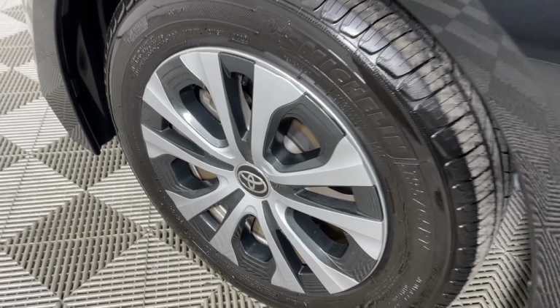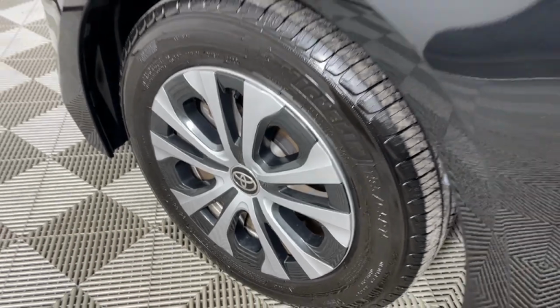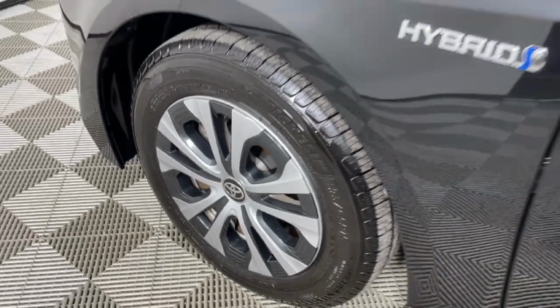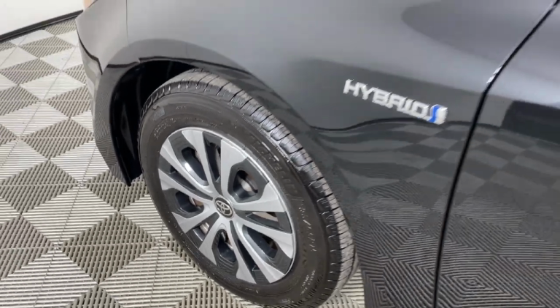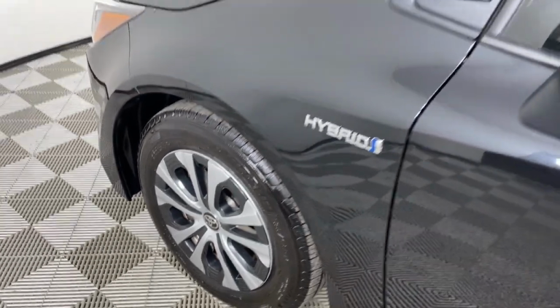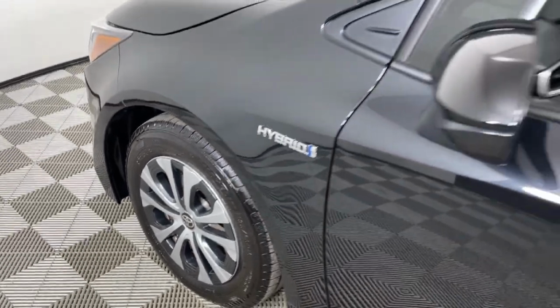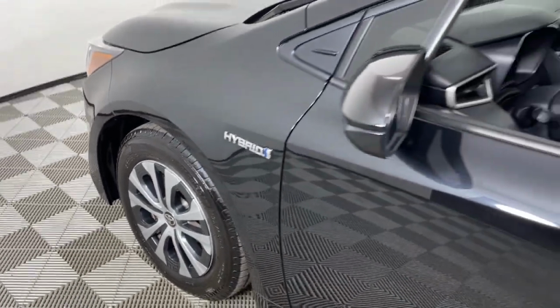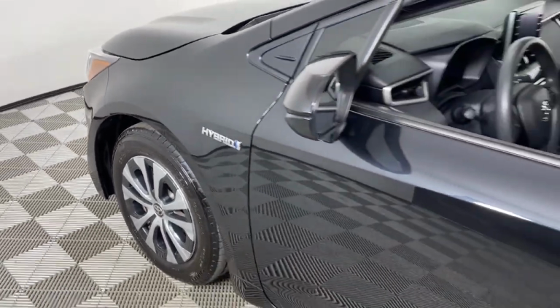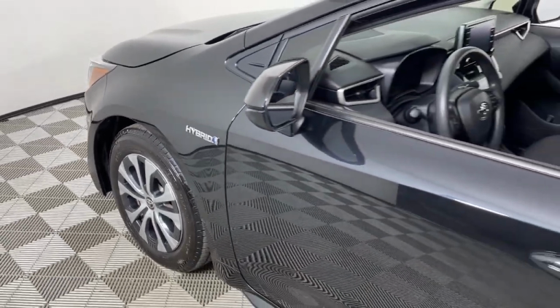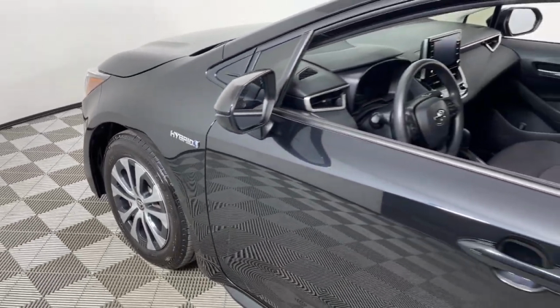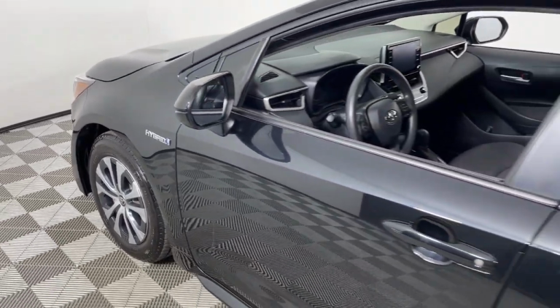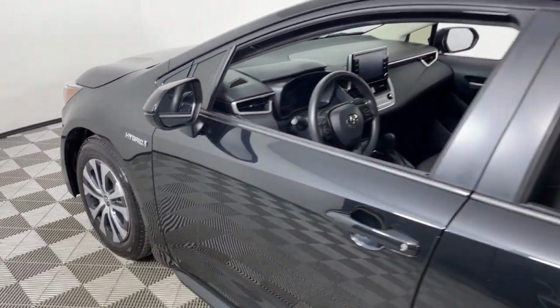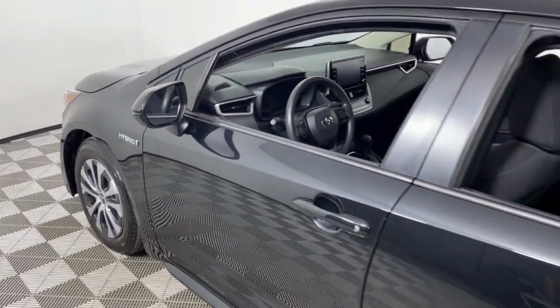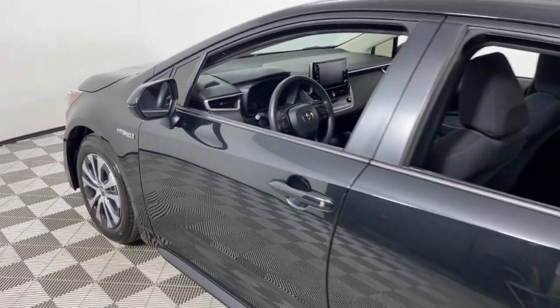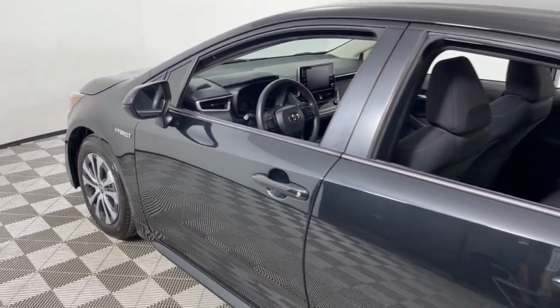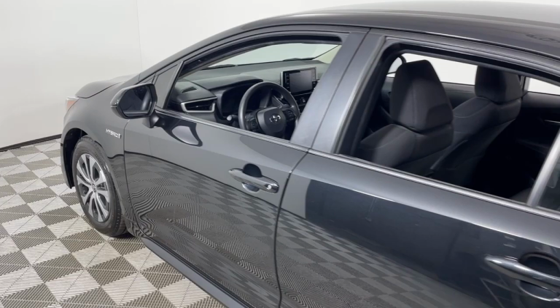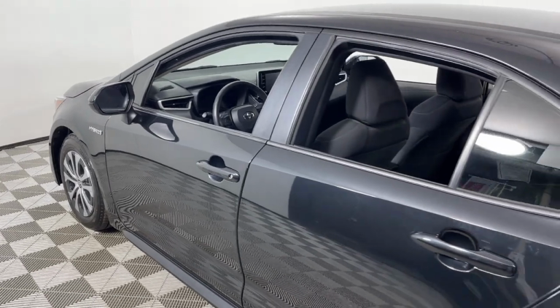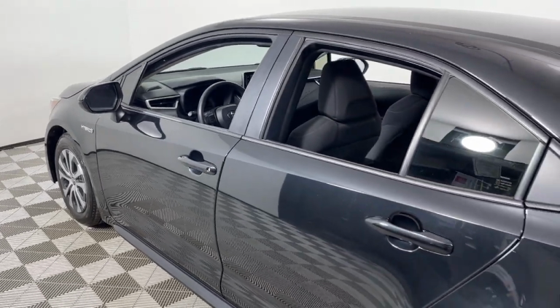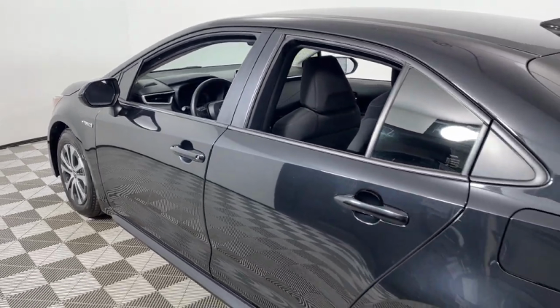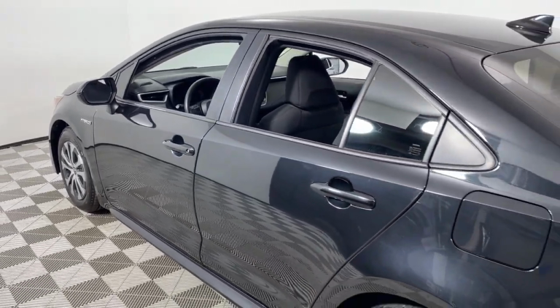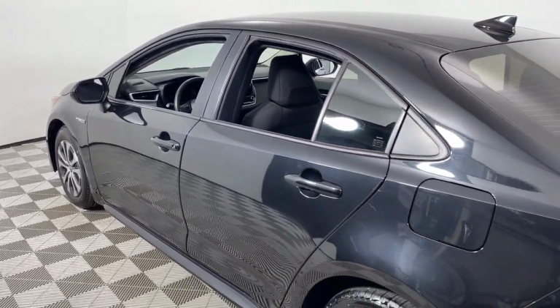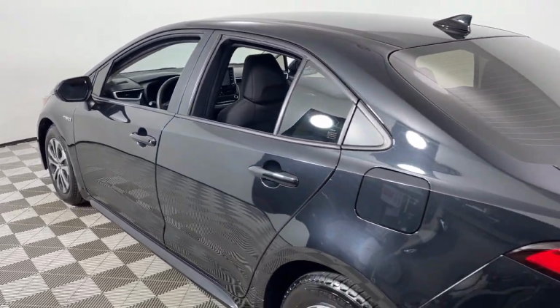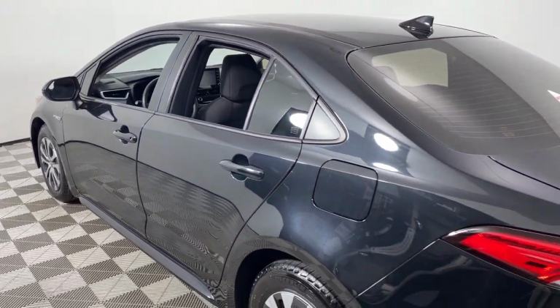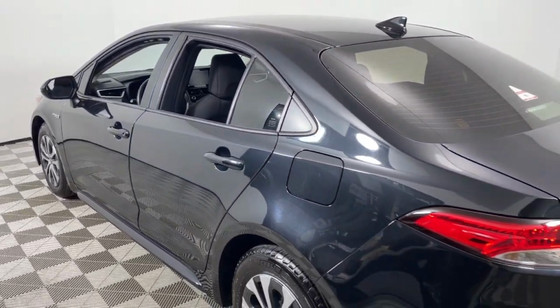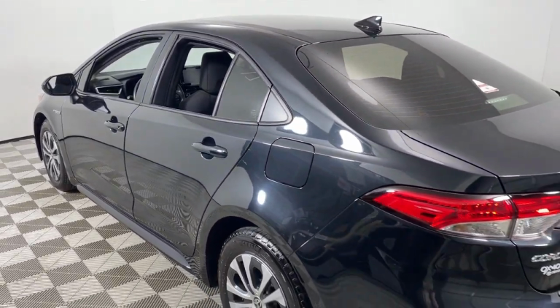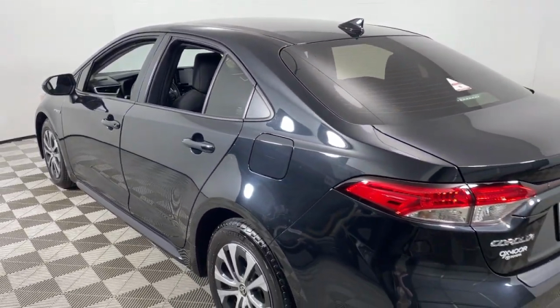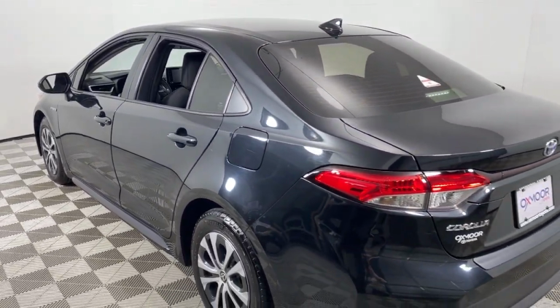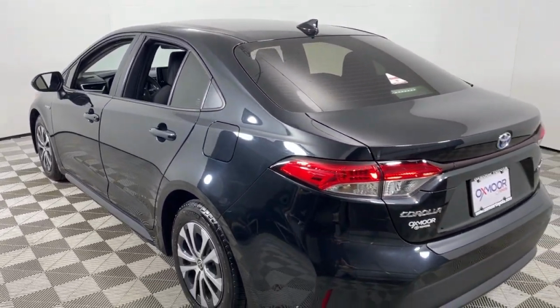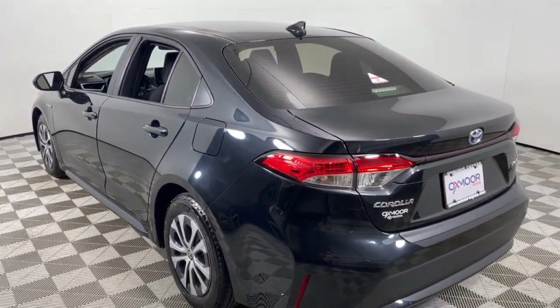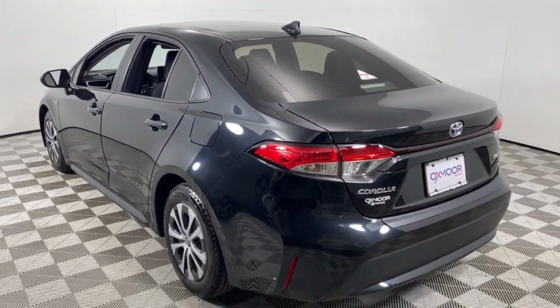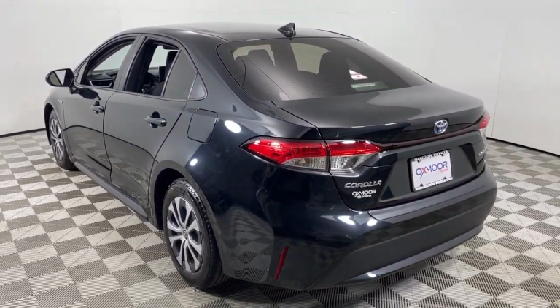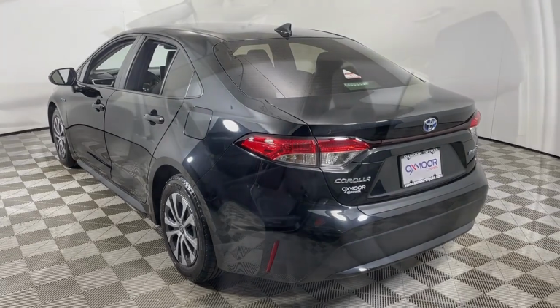Get a feel for the 2021 Toyota Corolla Hybrid. With less than 70,000 miles on the odometer, this vehicle provides excellent value.